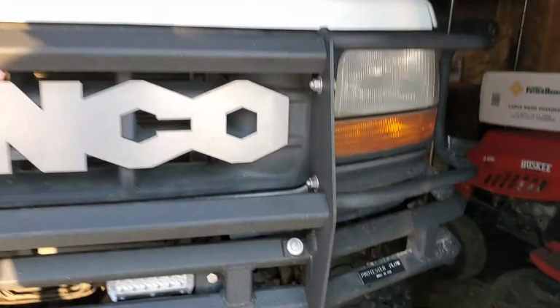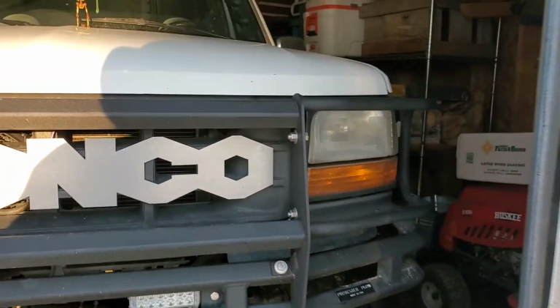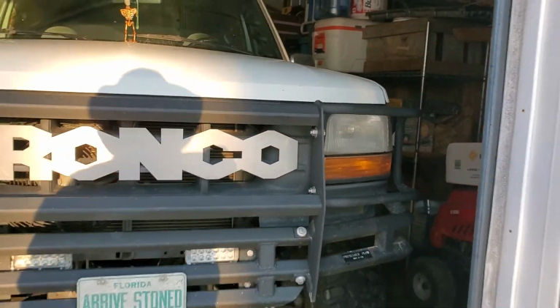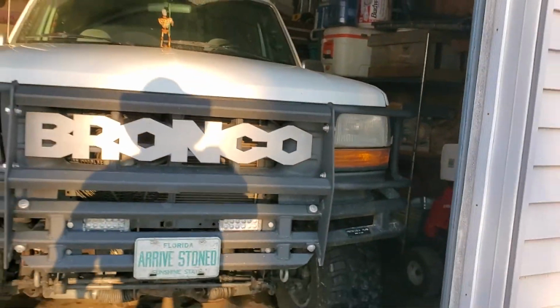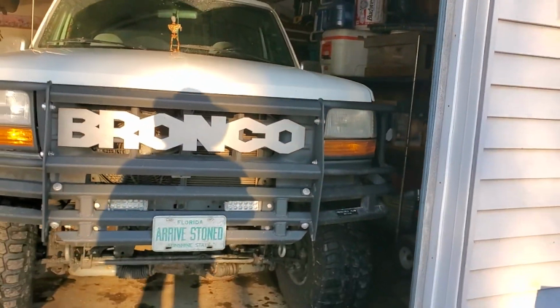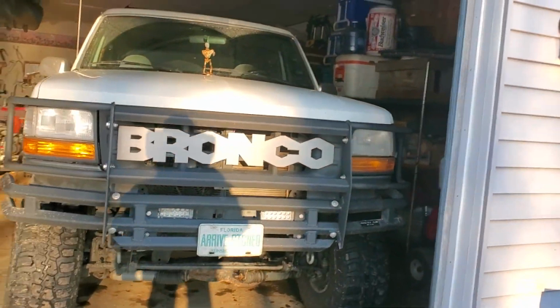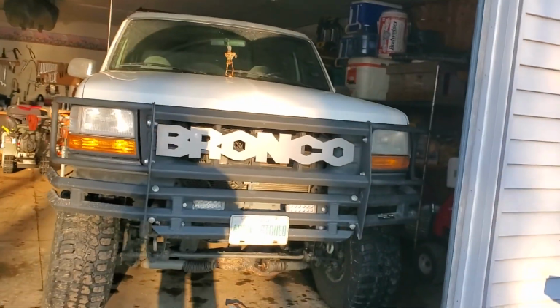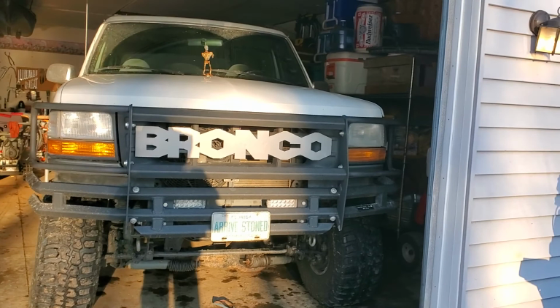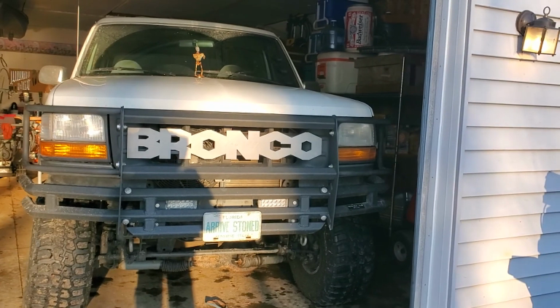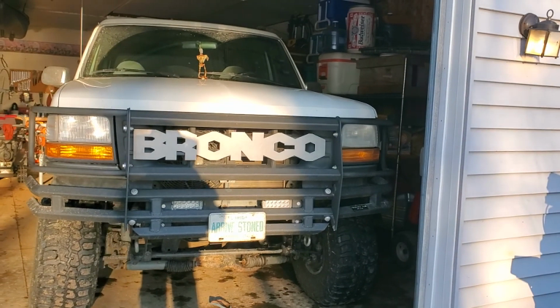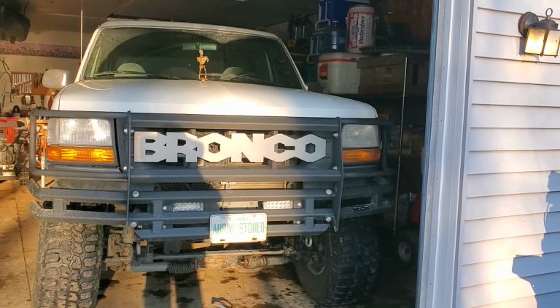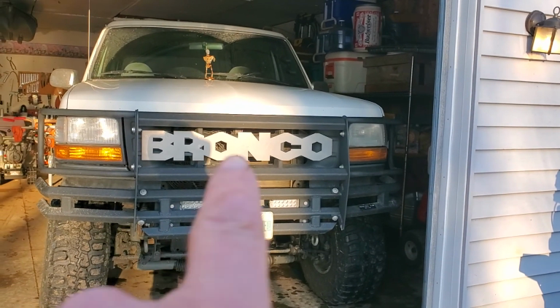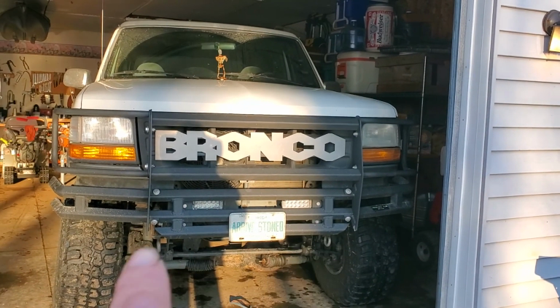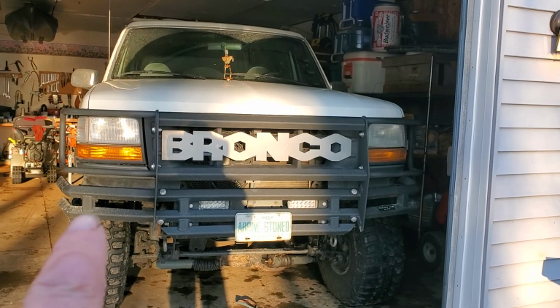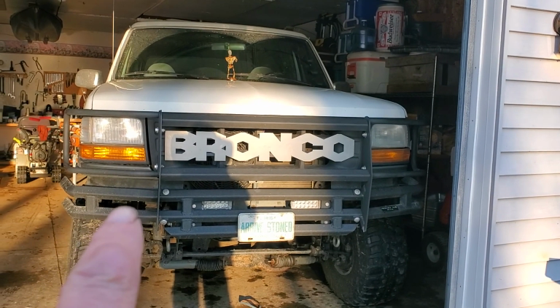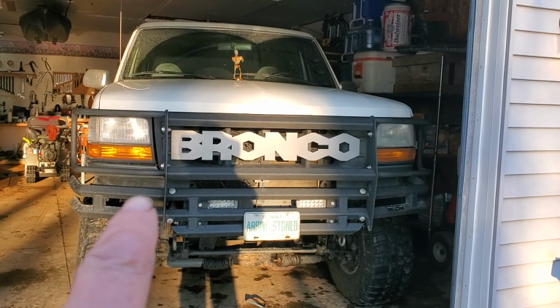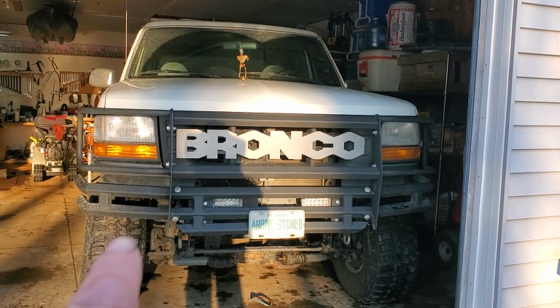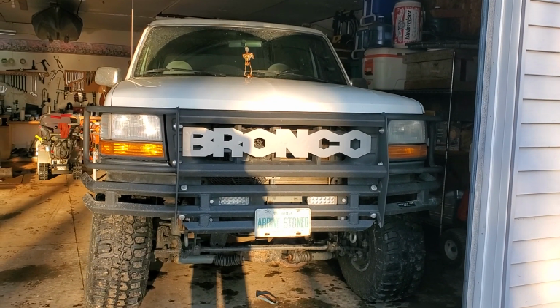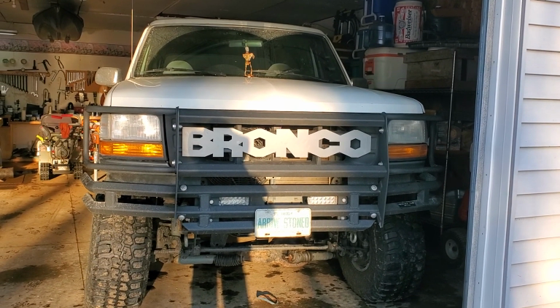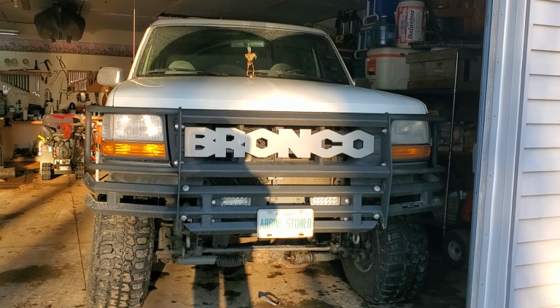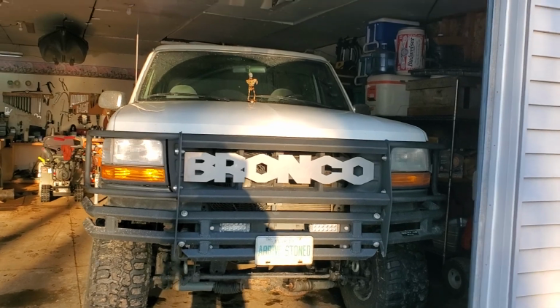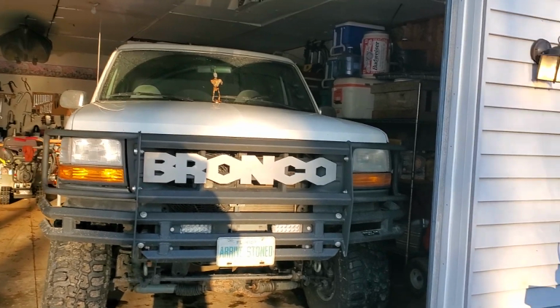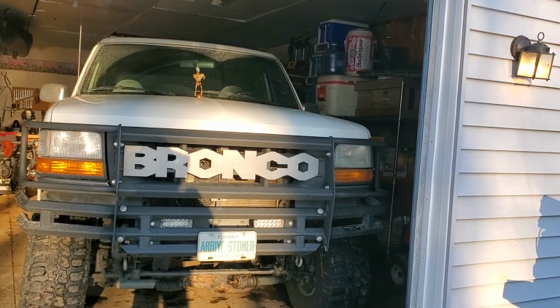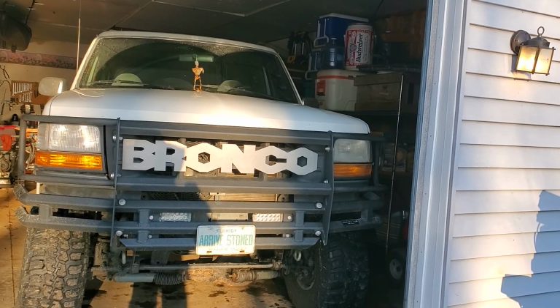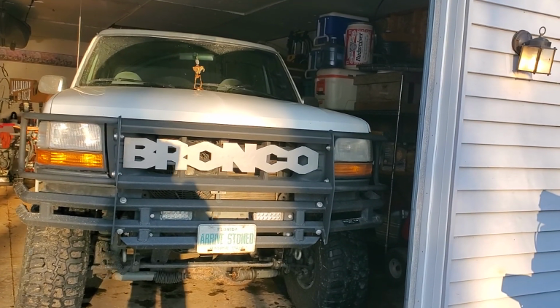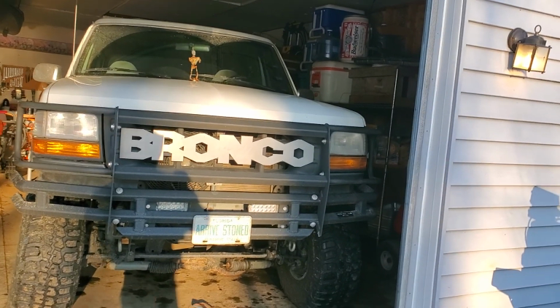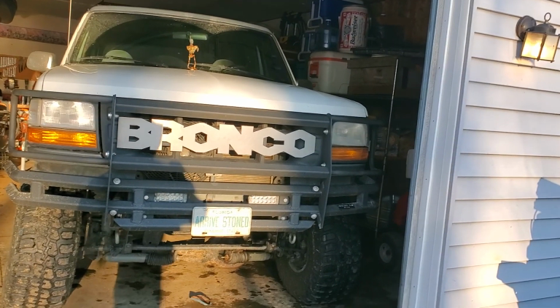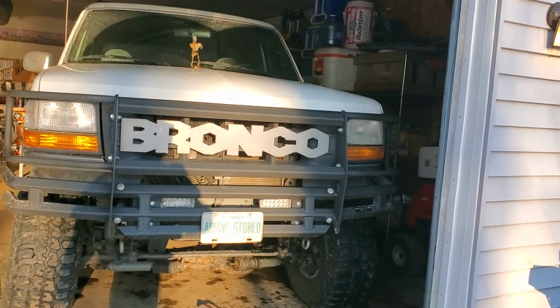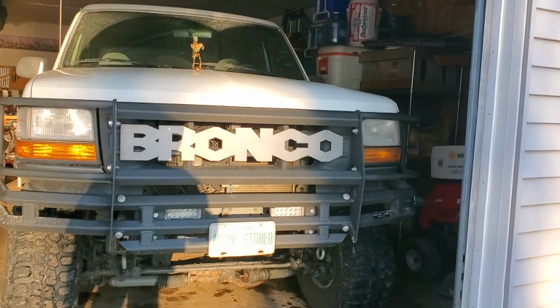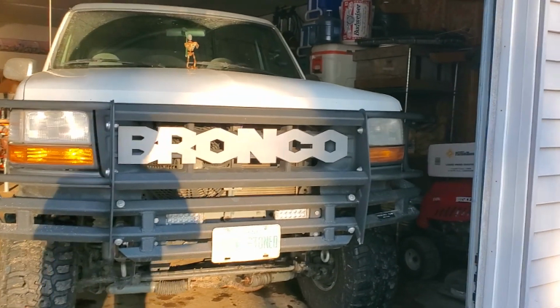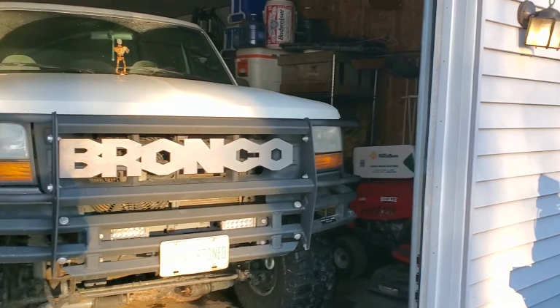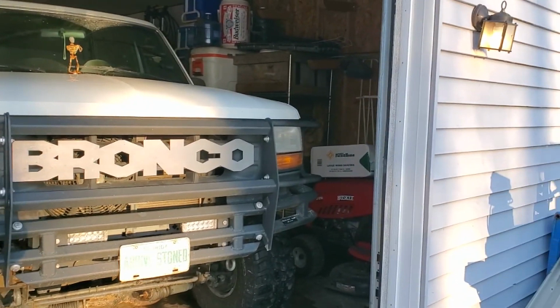That's about it. Might do a couple more LEDs down in there — one there, one over on the other side — but I'm pretty damn happy with it the way it is. What you guys all got going on?